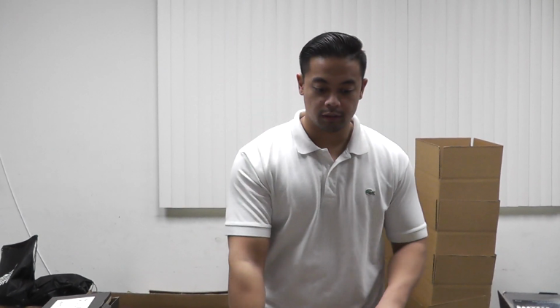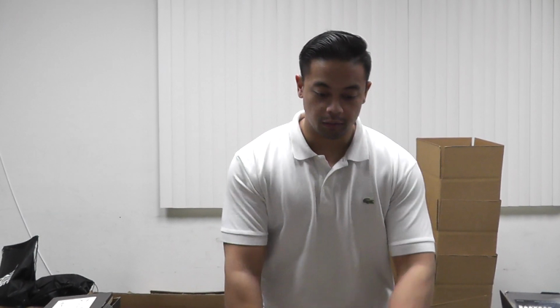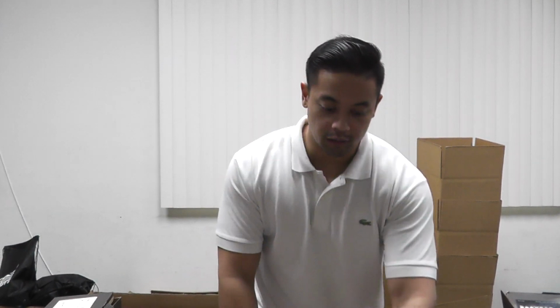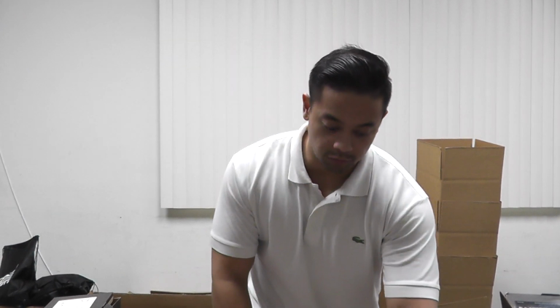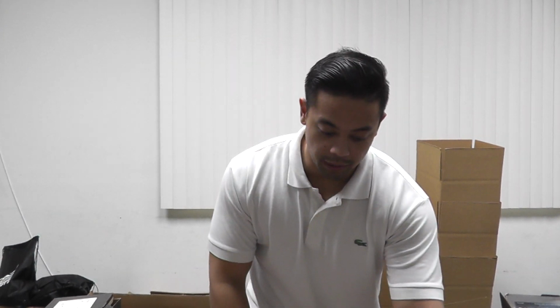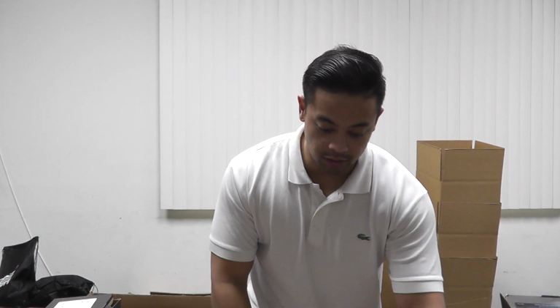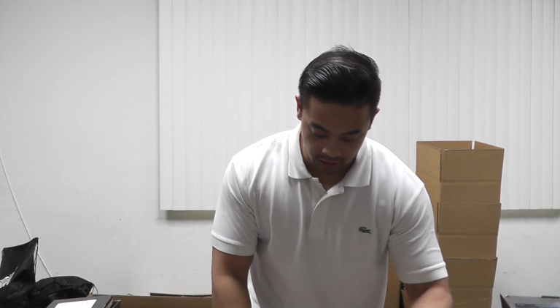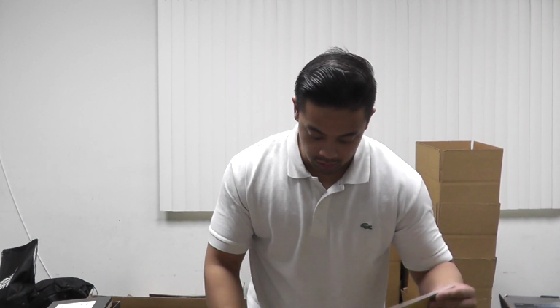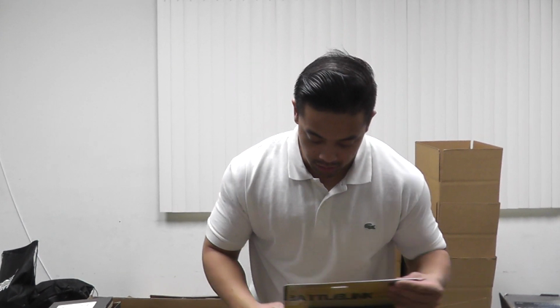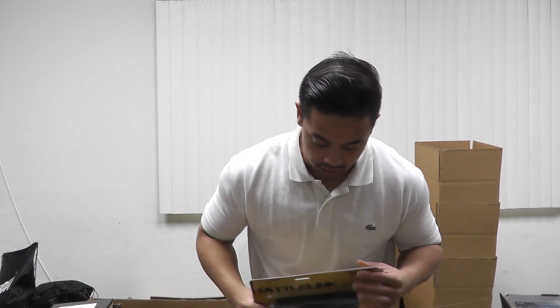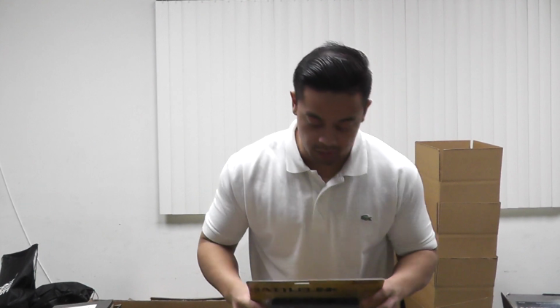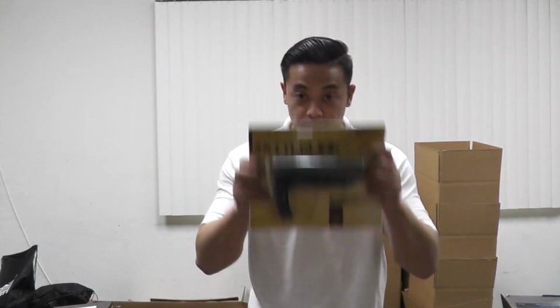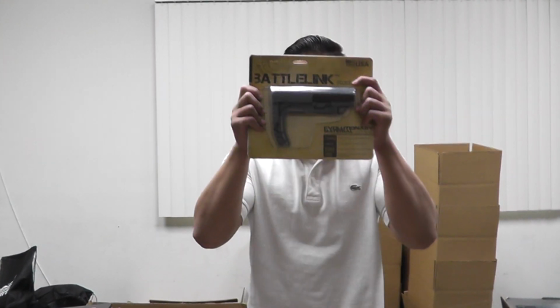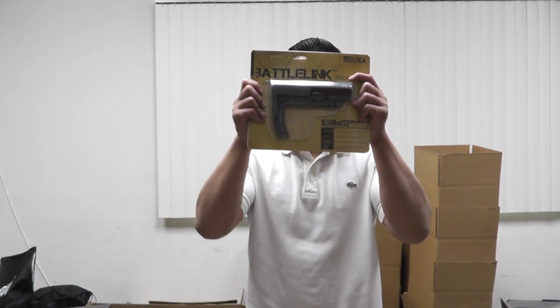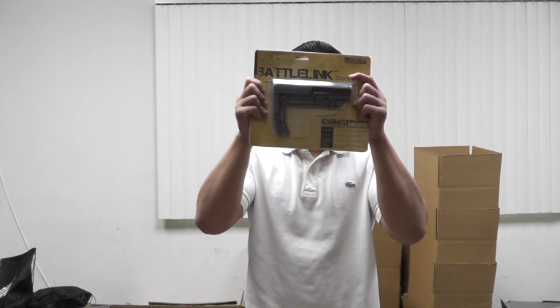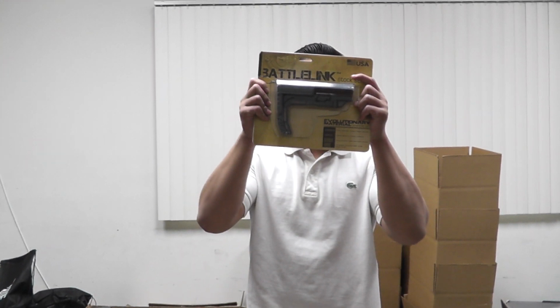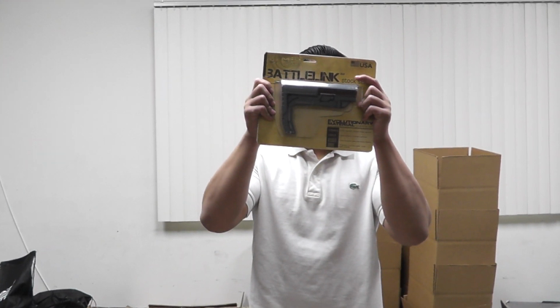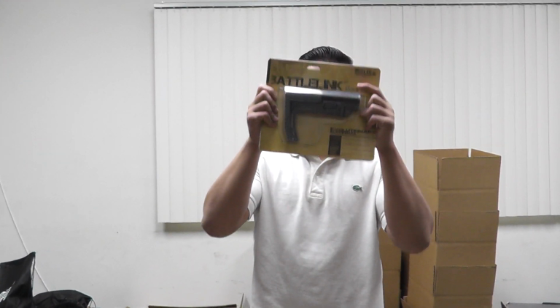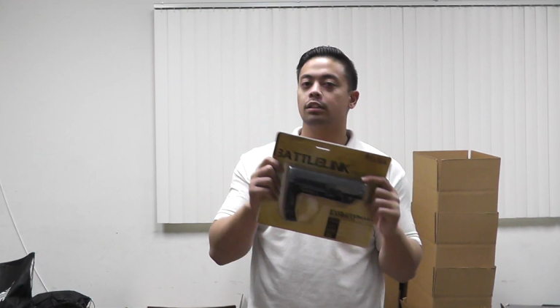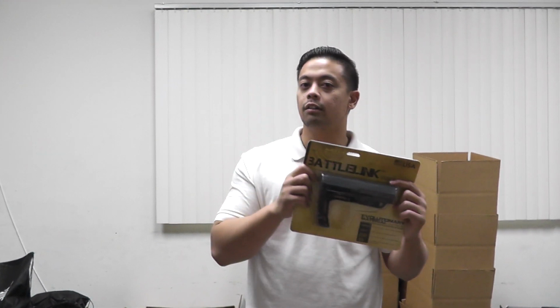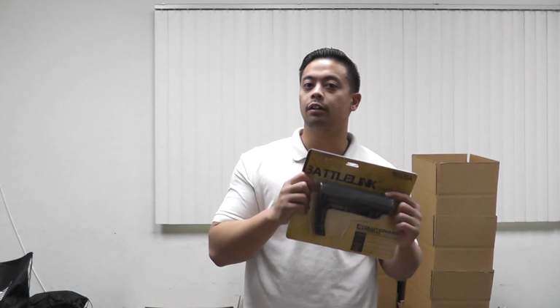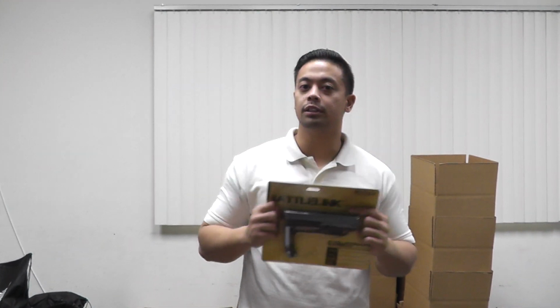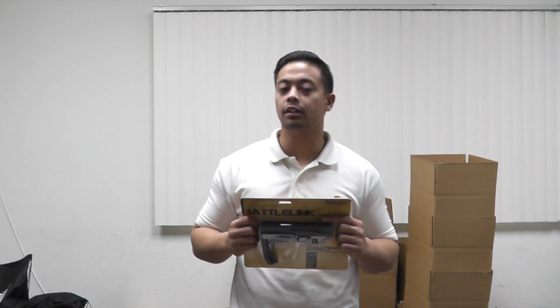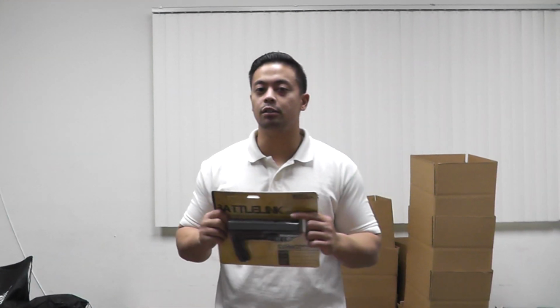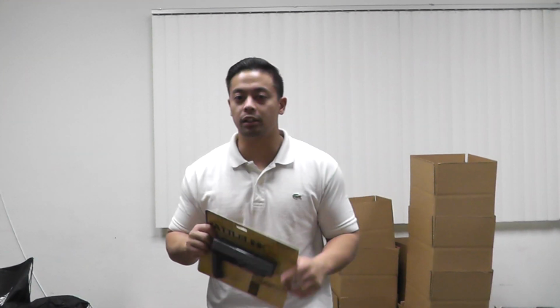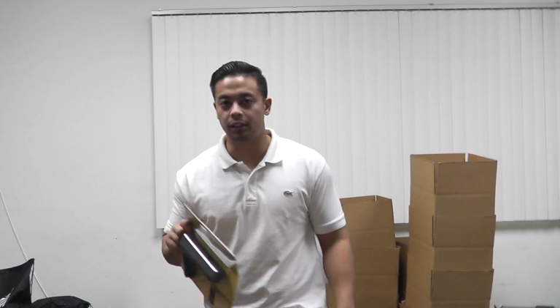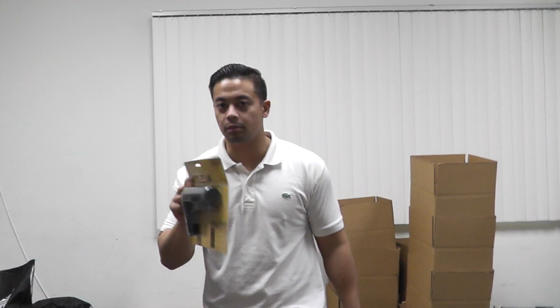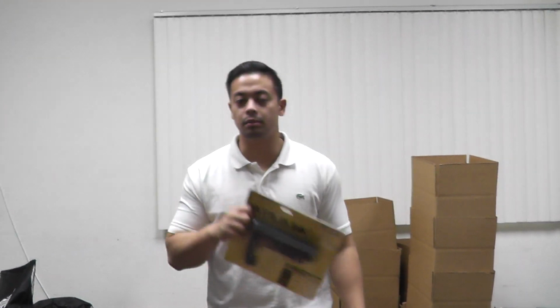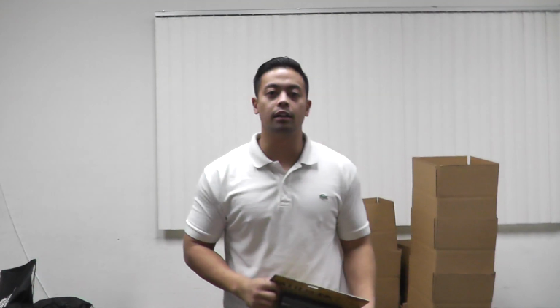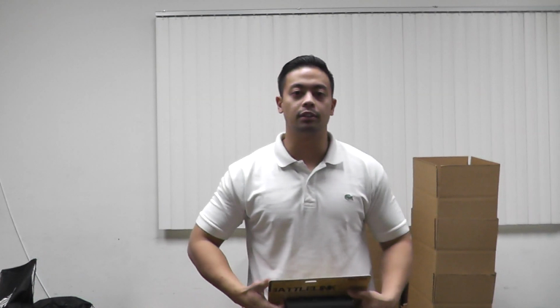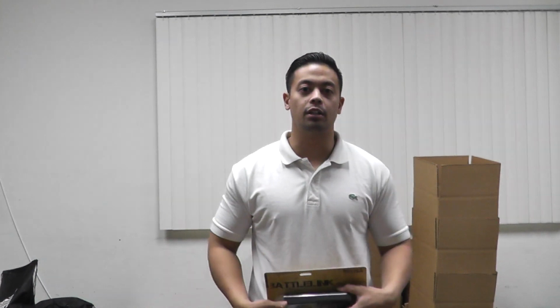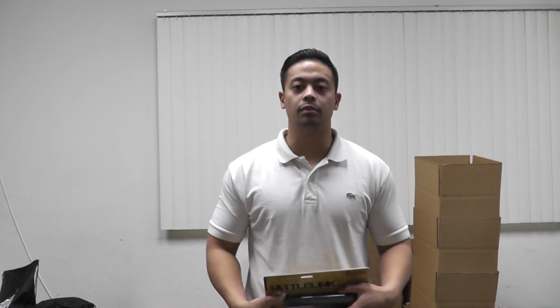And from BattleLink we have a Minimalist Stock. Check us out on our restock and new products page at www.airsoftium.com.